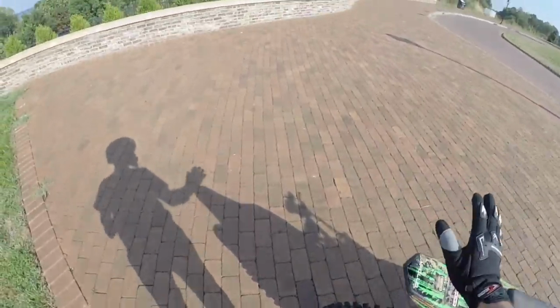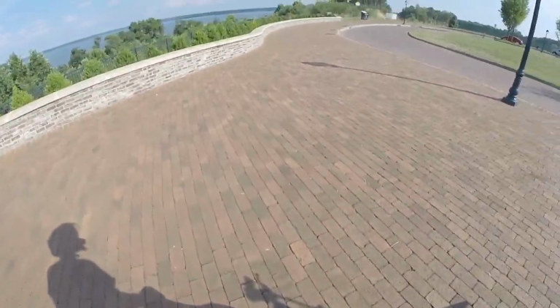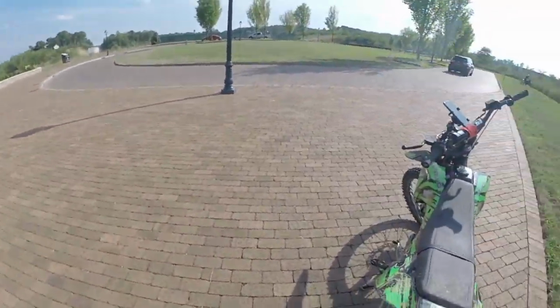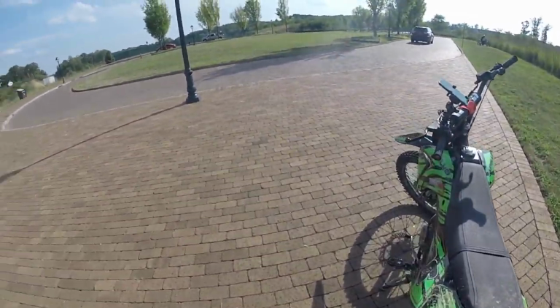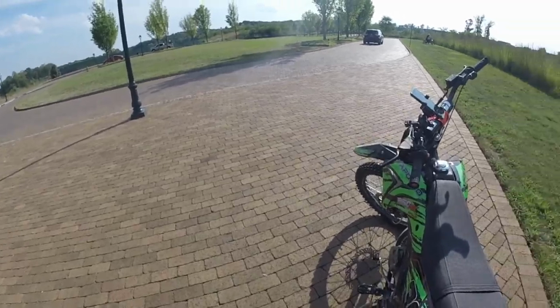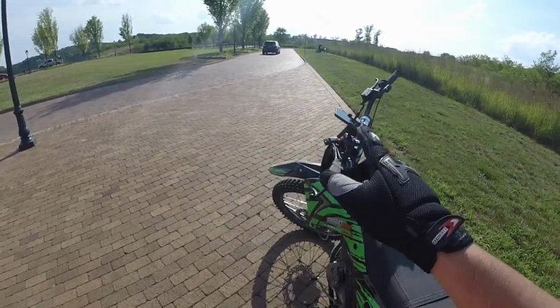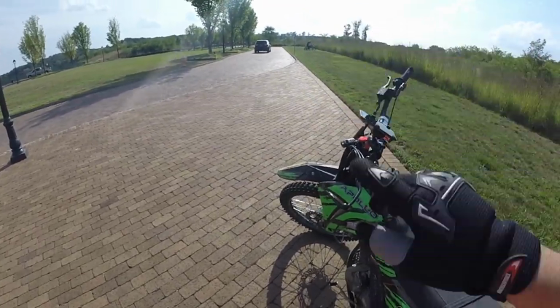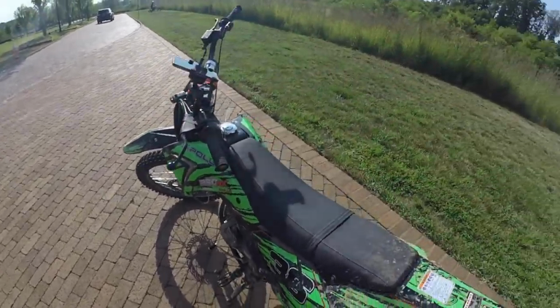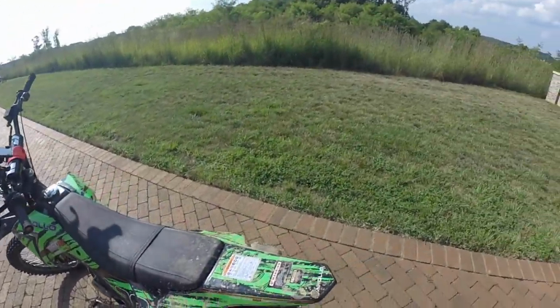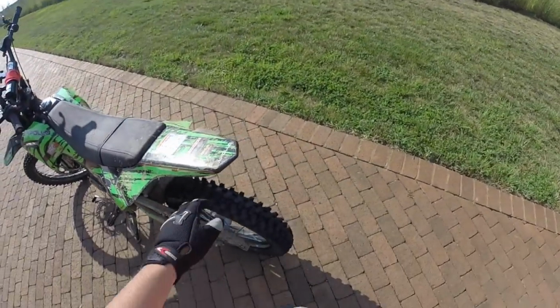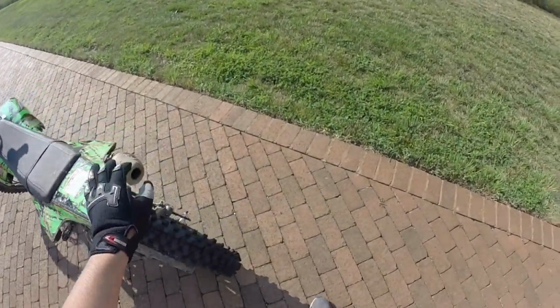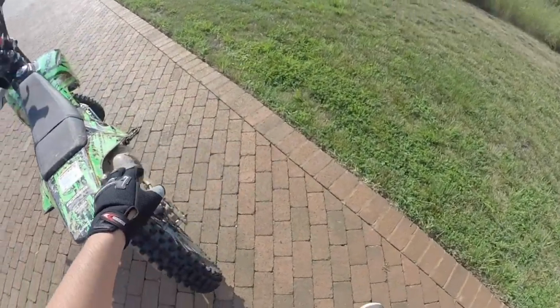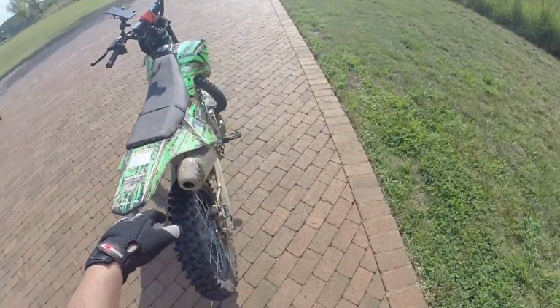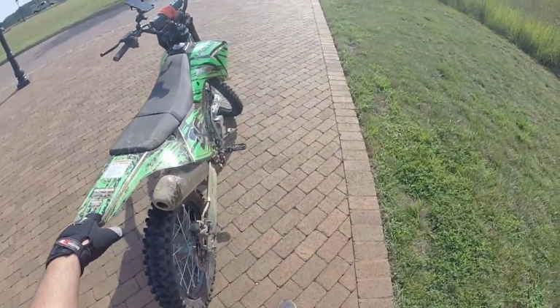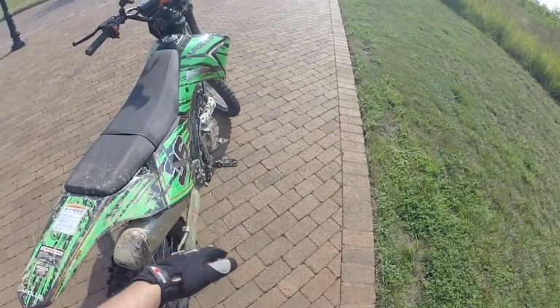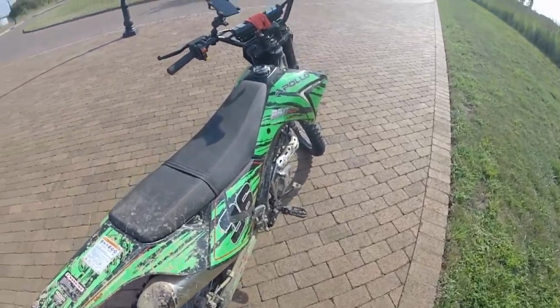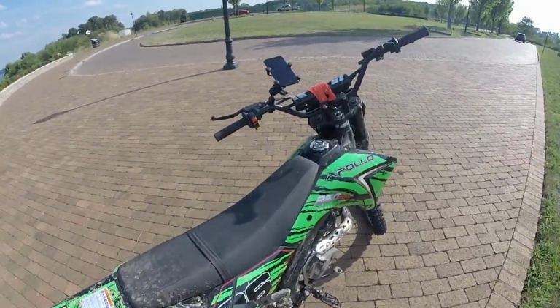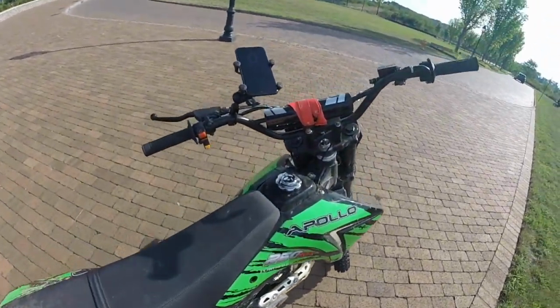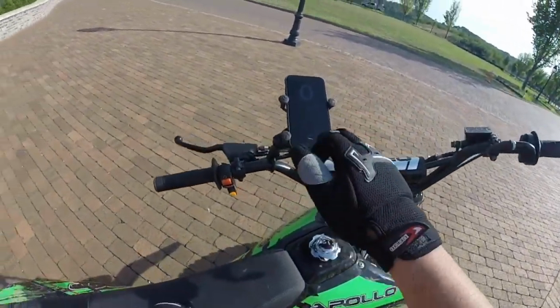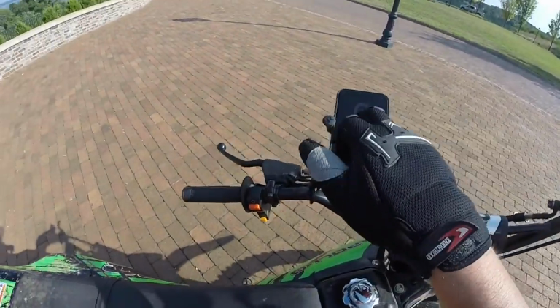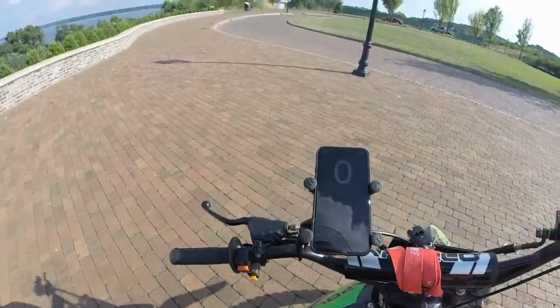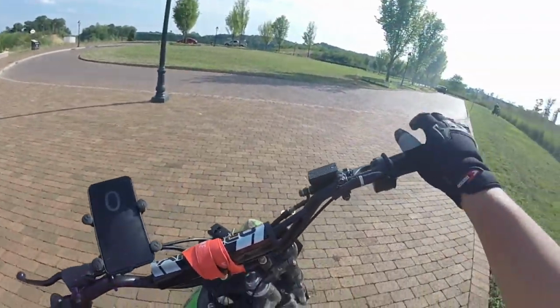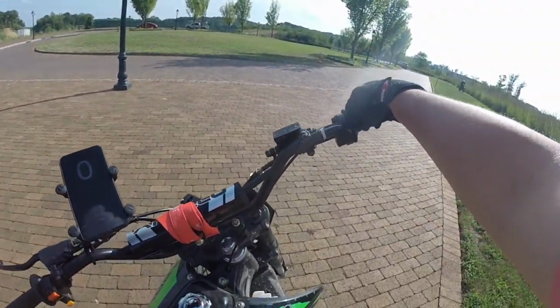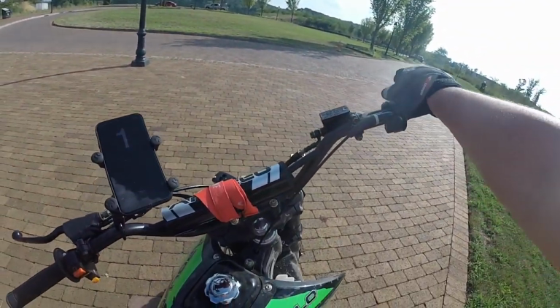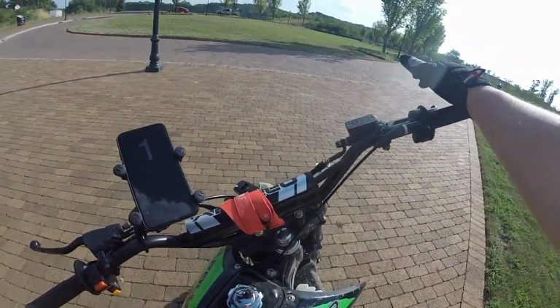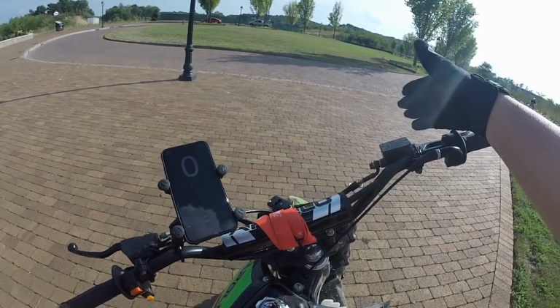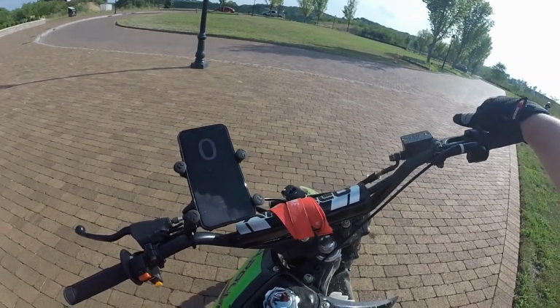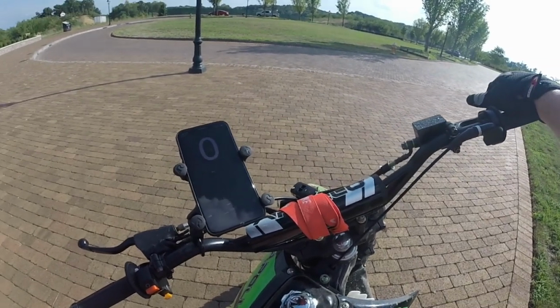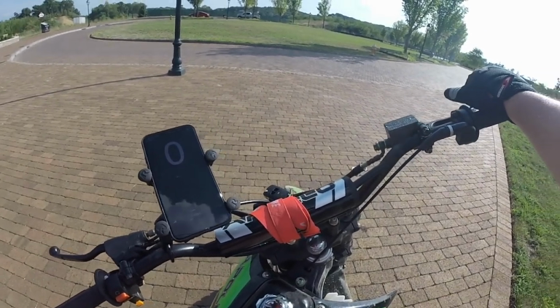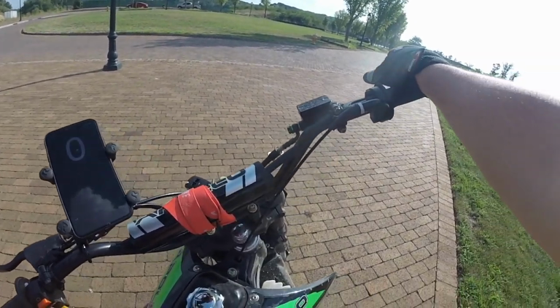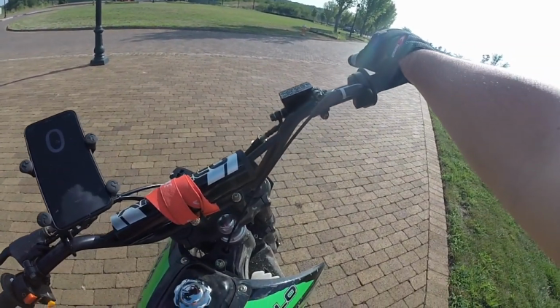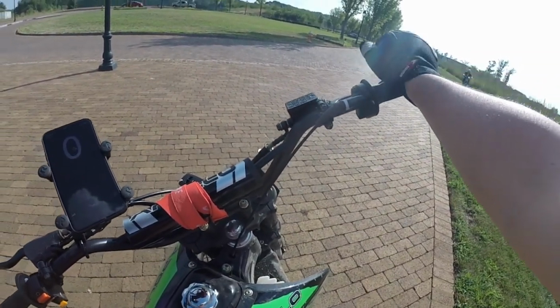The next video we're going to race — me and him are going to race right now so you guys can see the difference between the two Apollos, which bike is faster. We already saw it in the speed test, but we're going to do like from a distance: does one accelerate faster than the other, stuff like that.